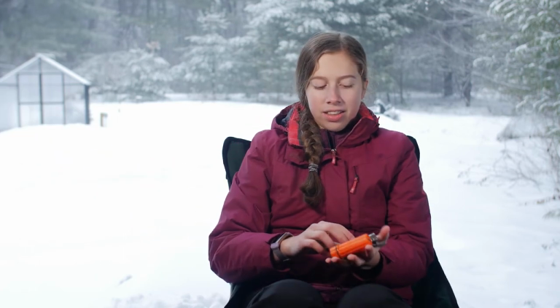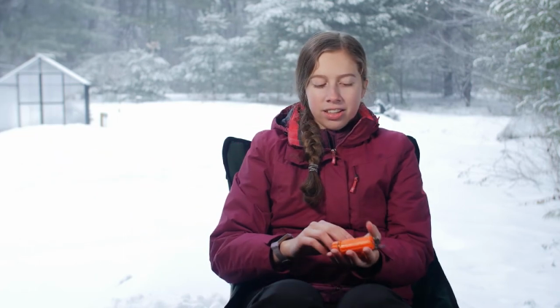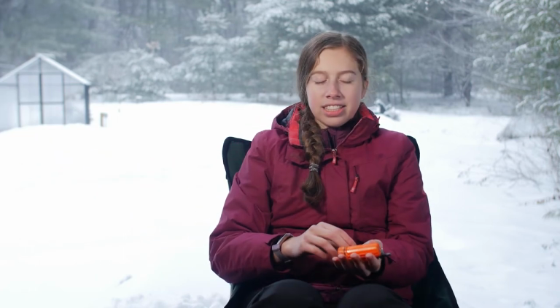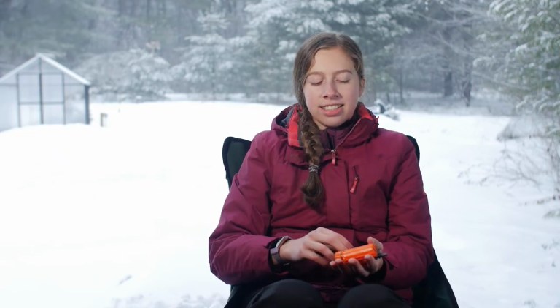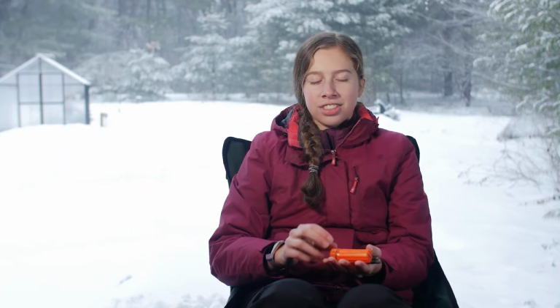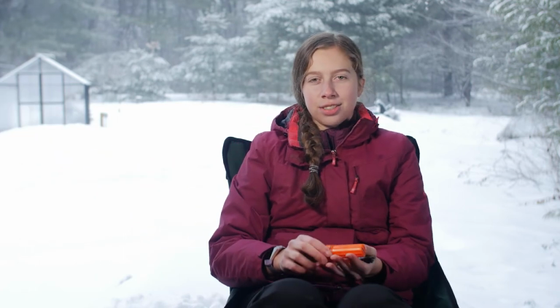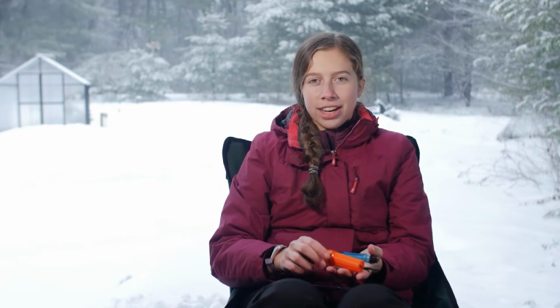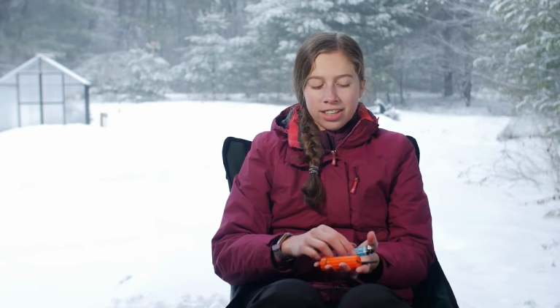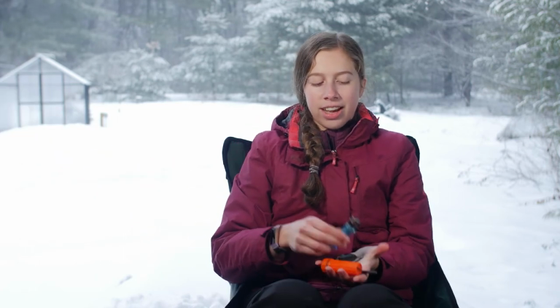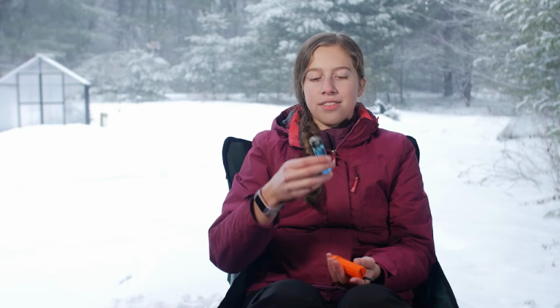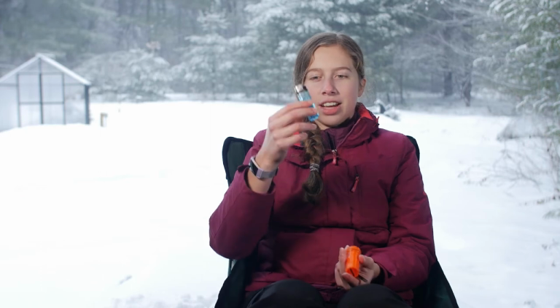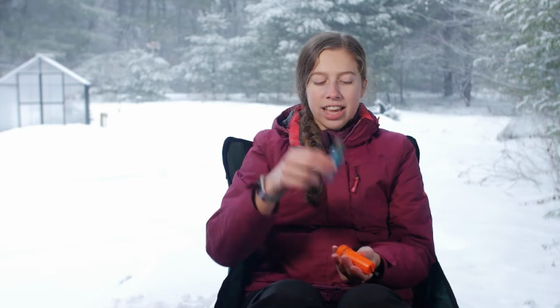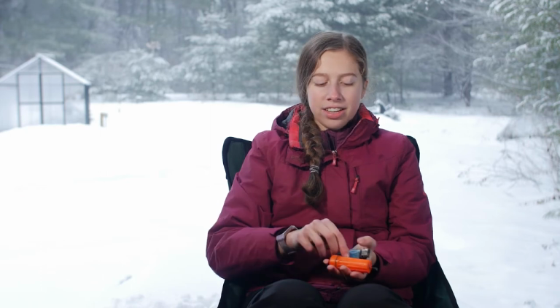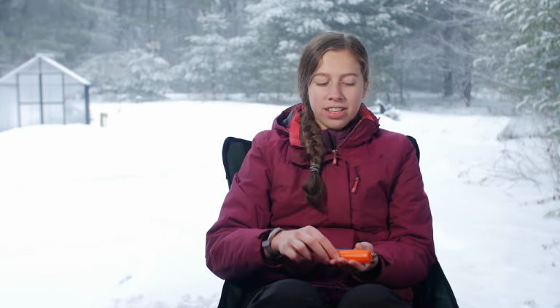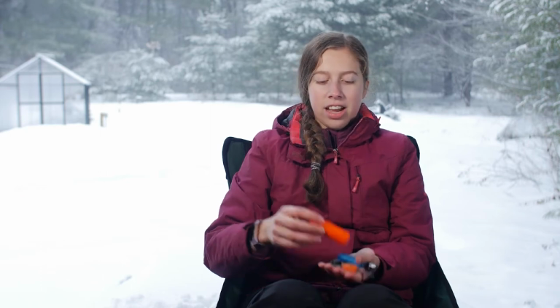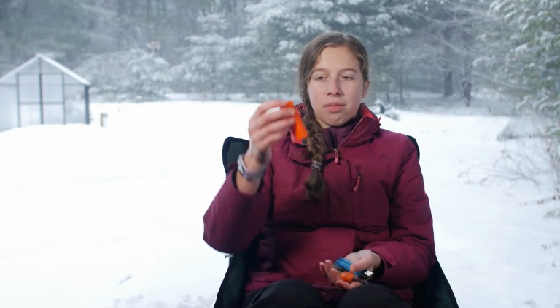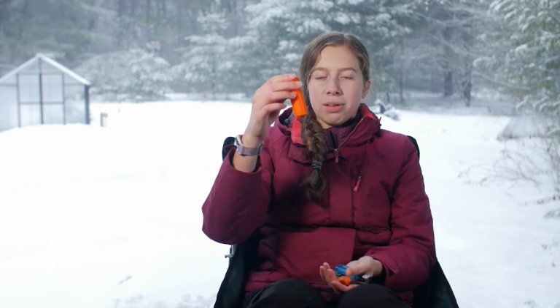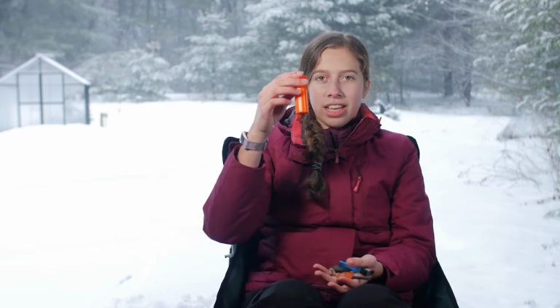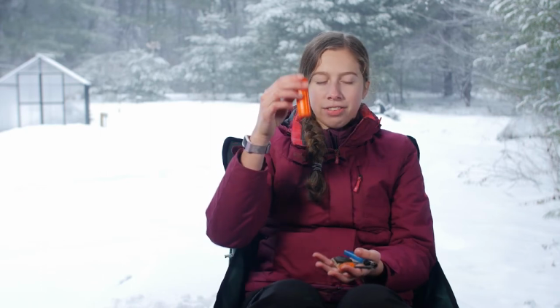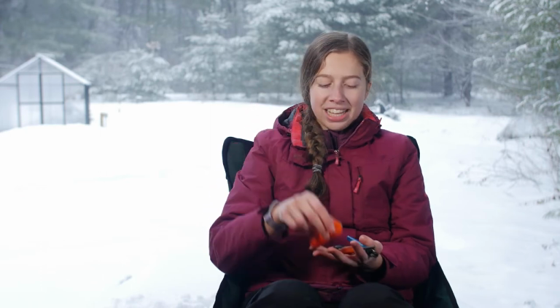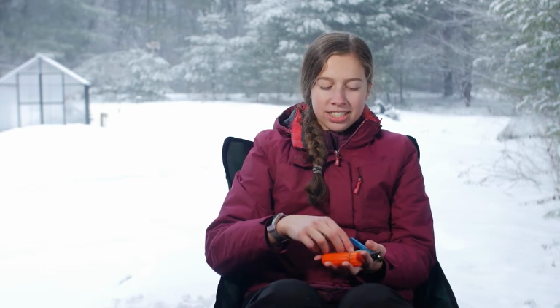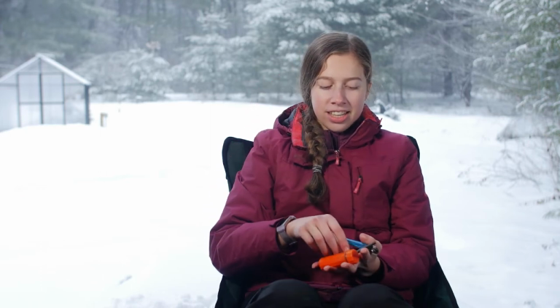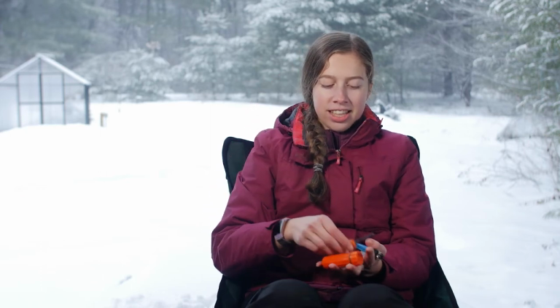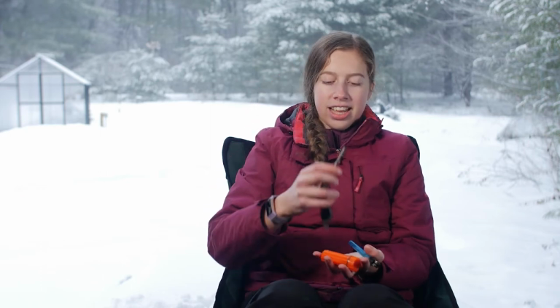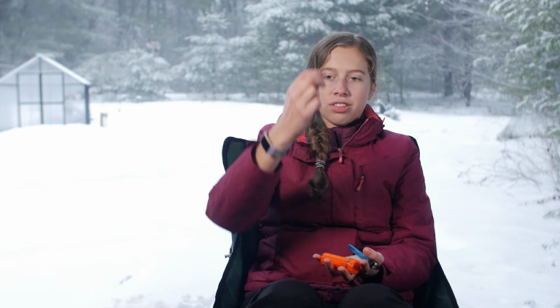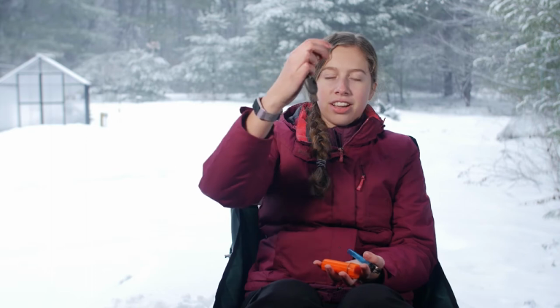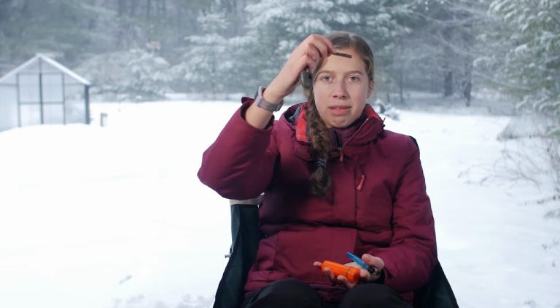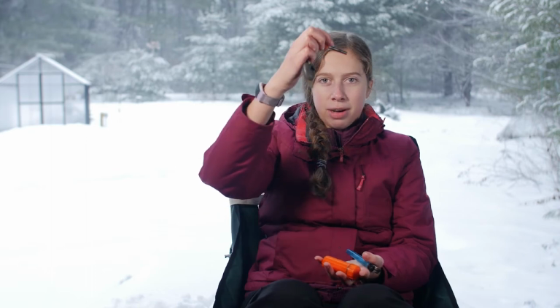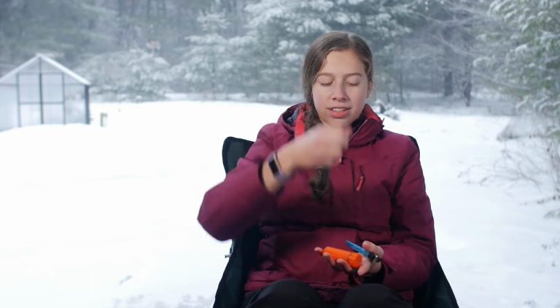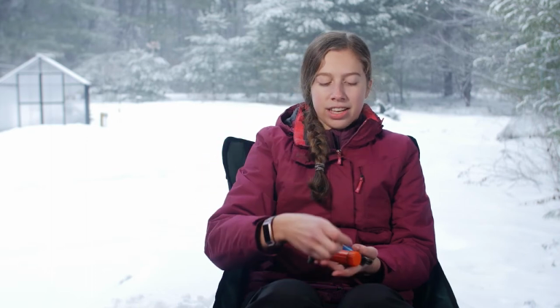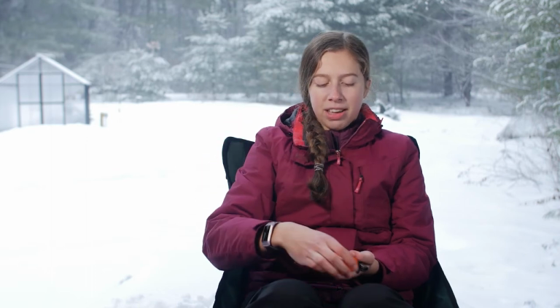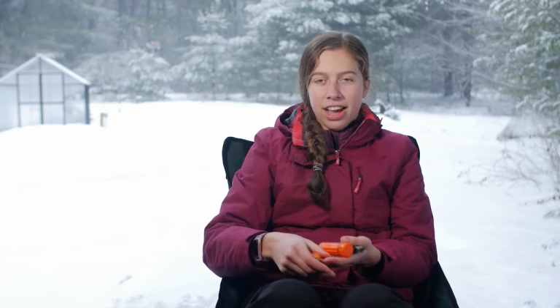Another one of the 10 essentials is fire starter, so I have a lighter, a waterproof container for matches, and then a striker that makes sparks so you can make a fire.